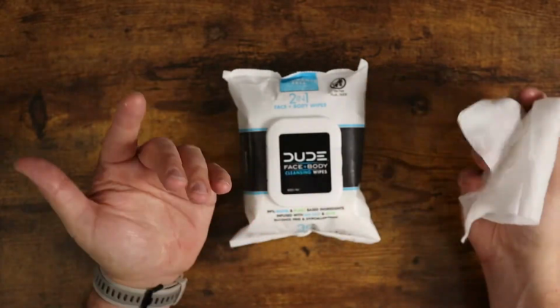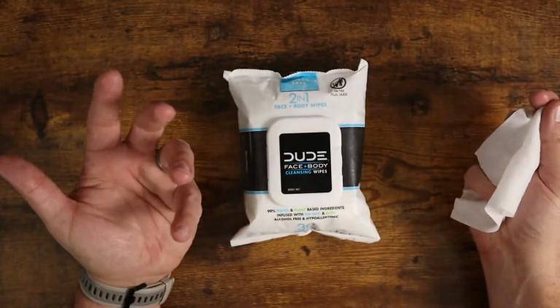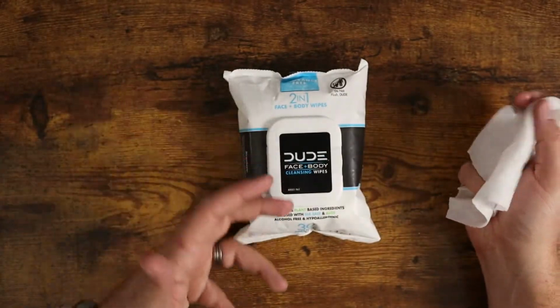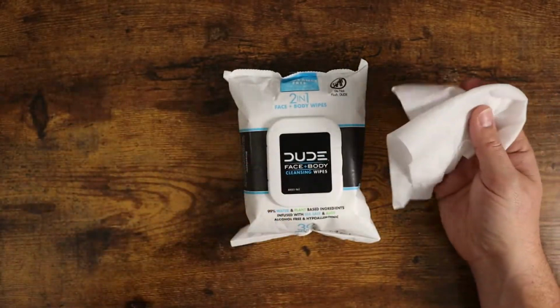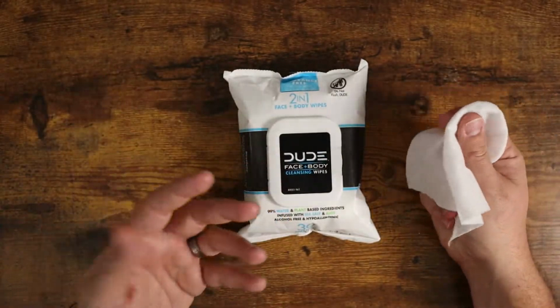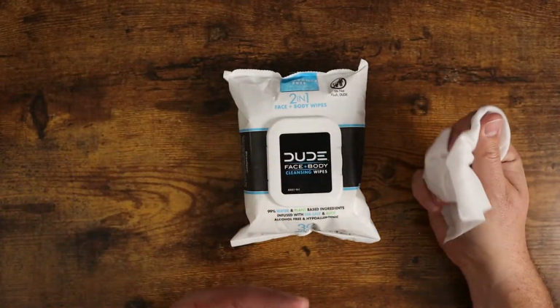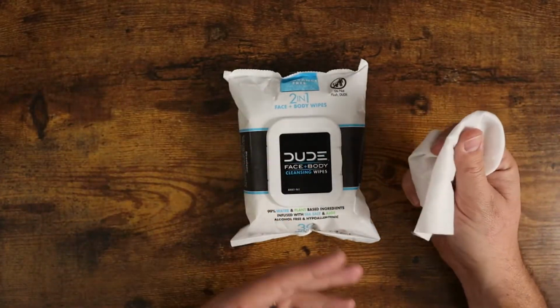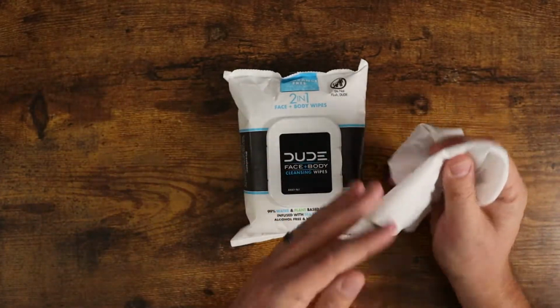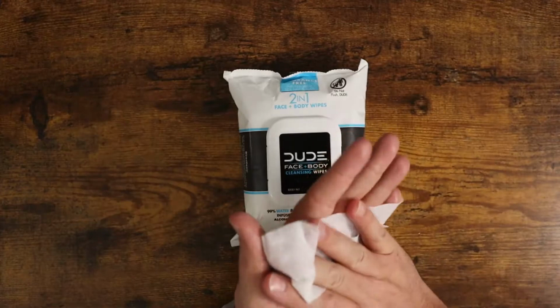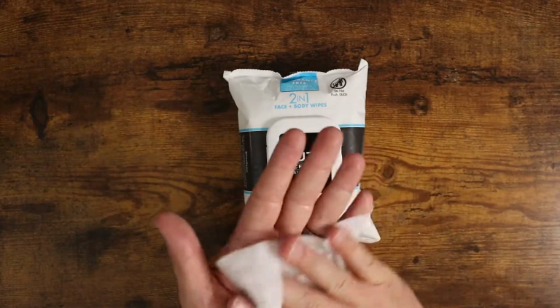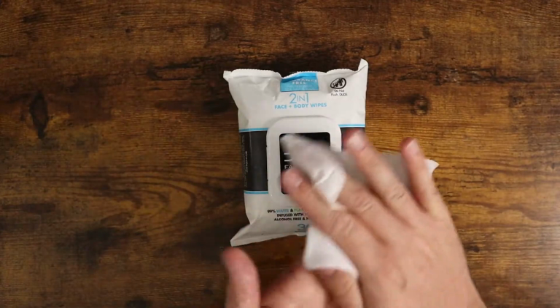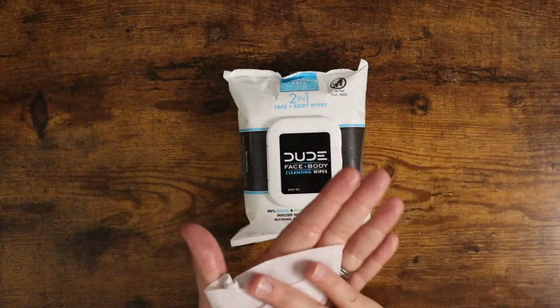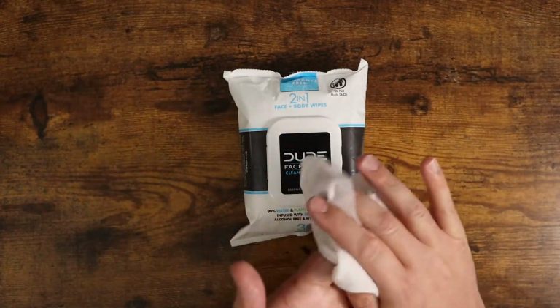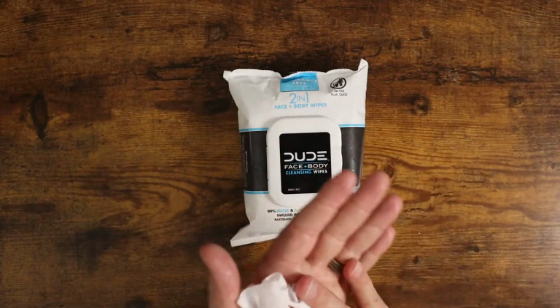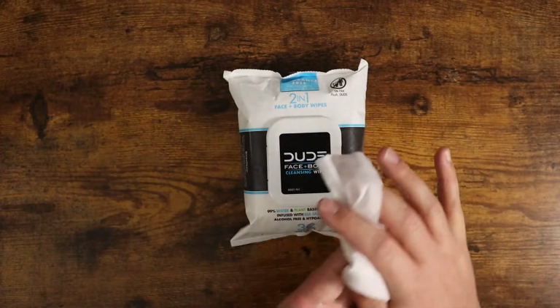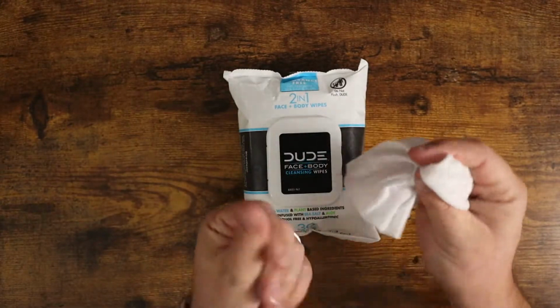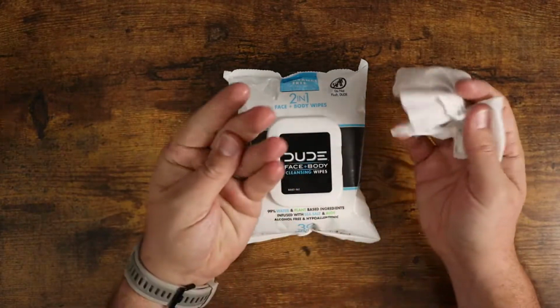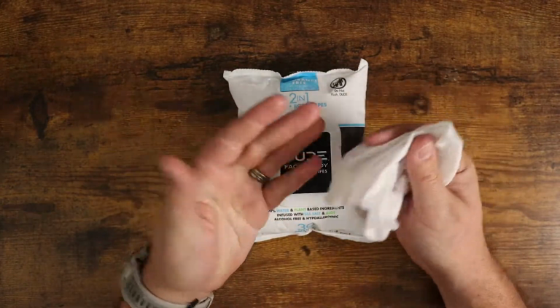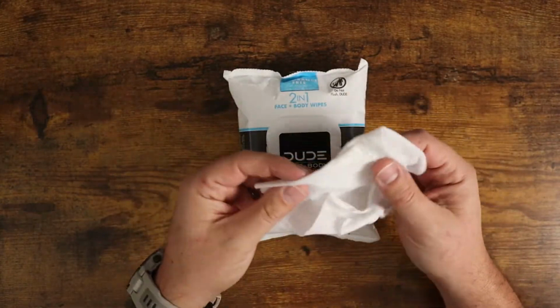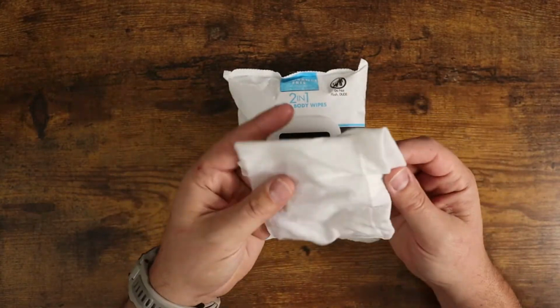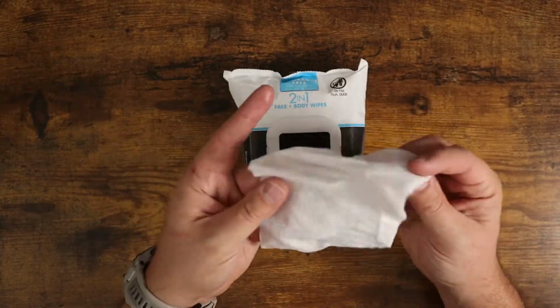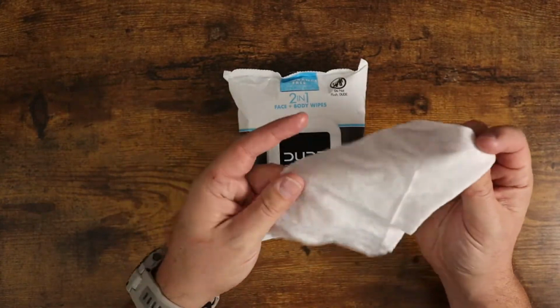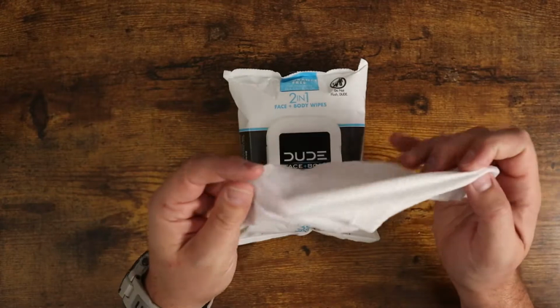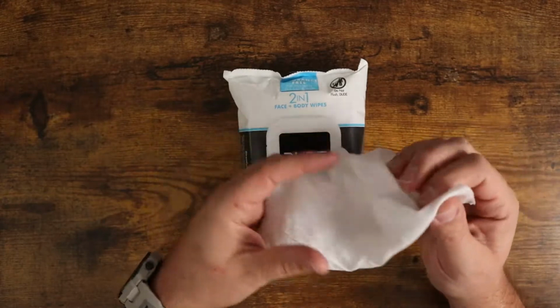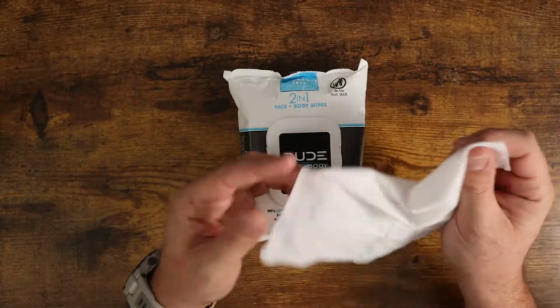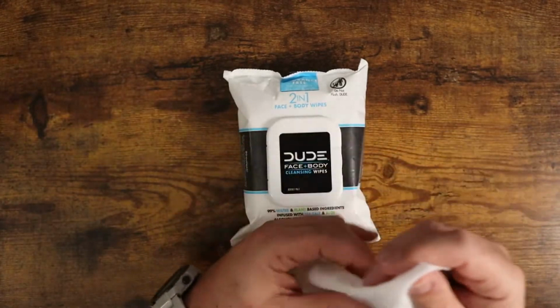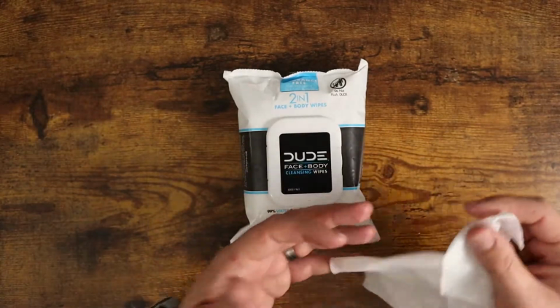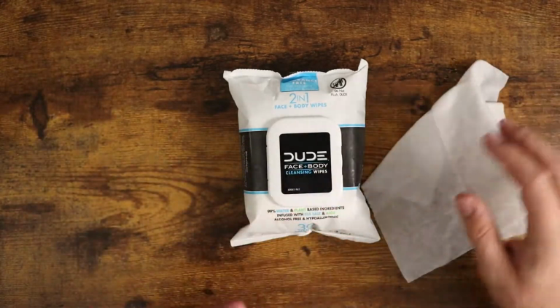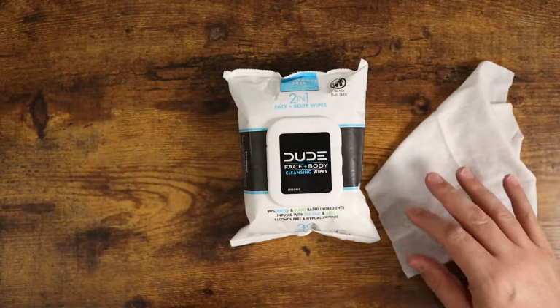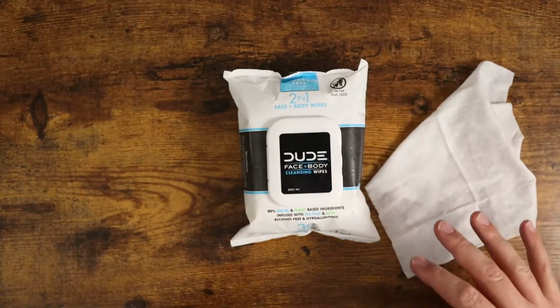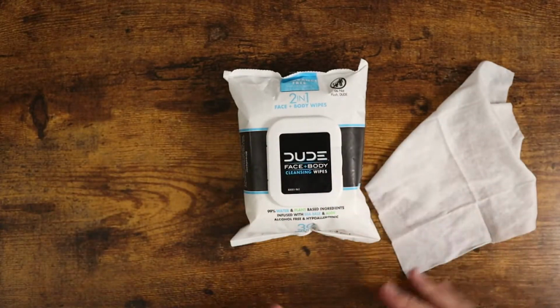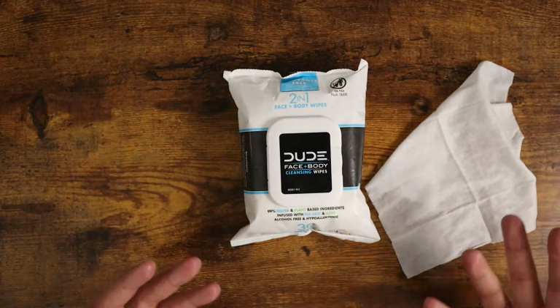The sea salt and the aloe kind of add some moisturization to your skin, which is really nice. They're just a really nice wipe and I like to use them specifically throughout the day.